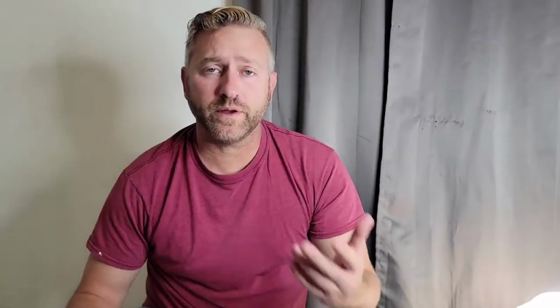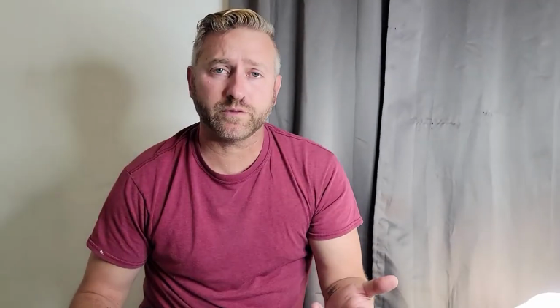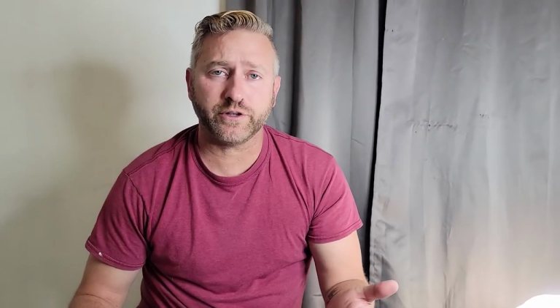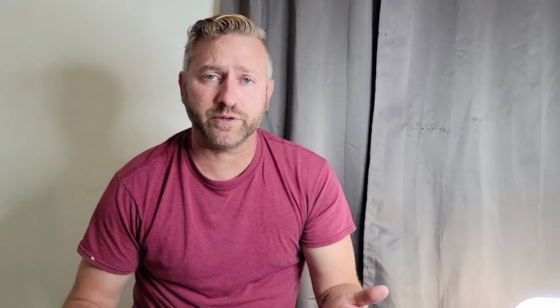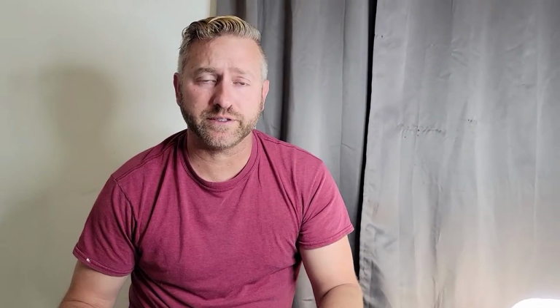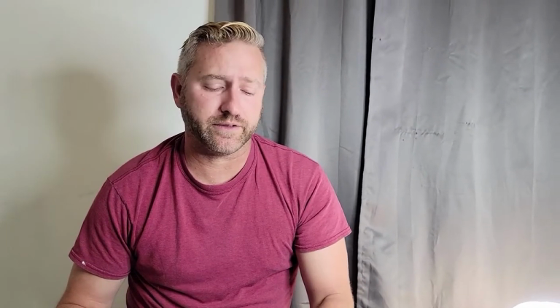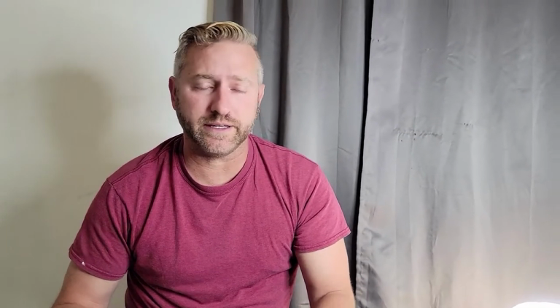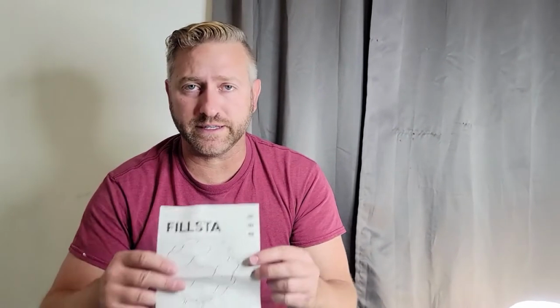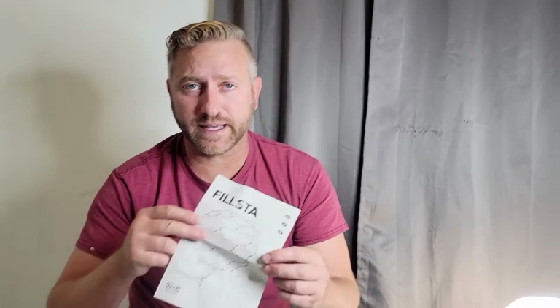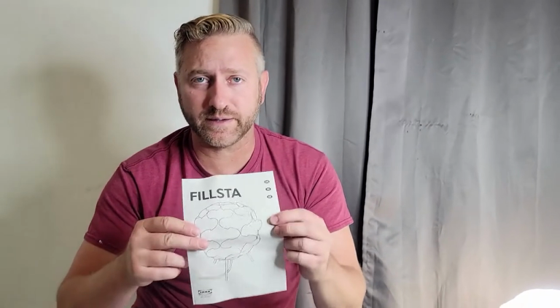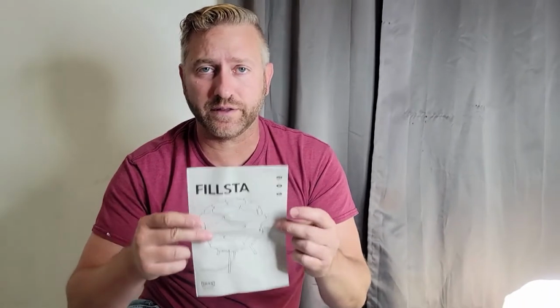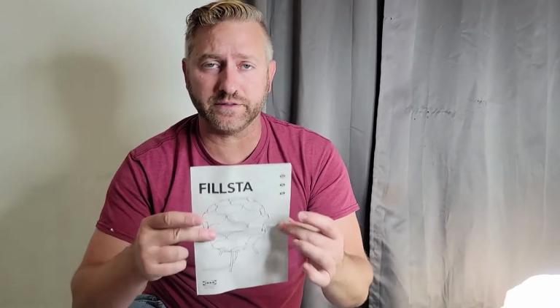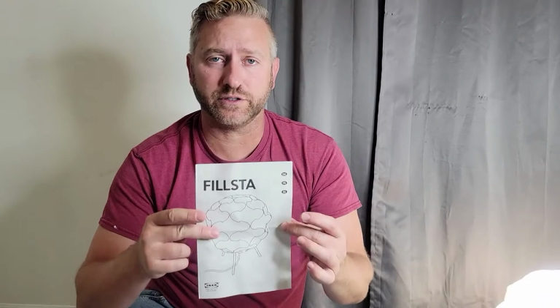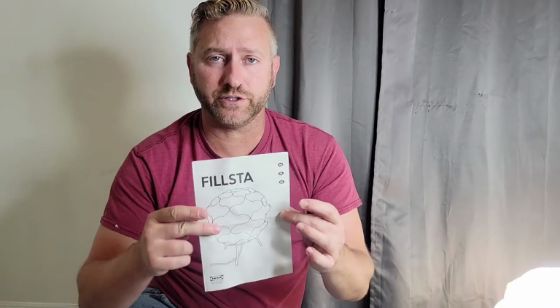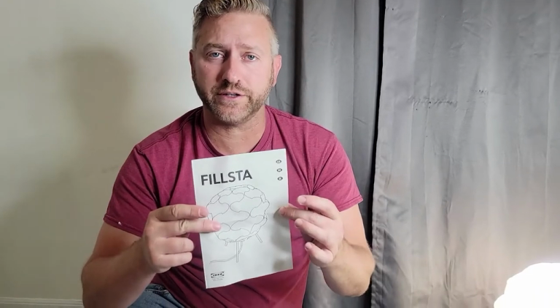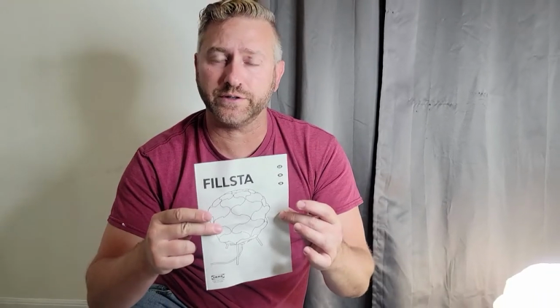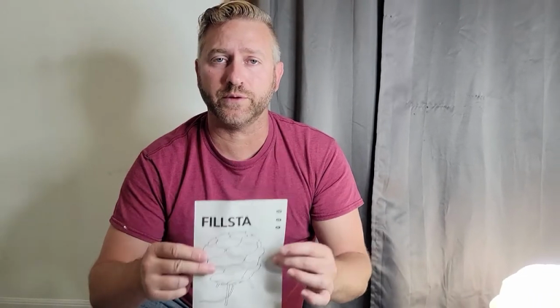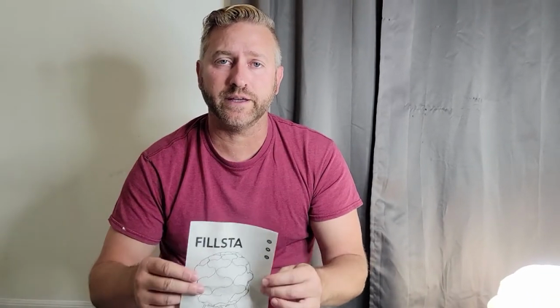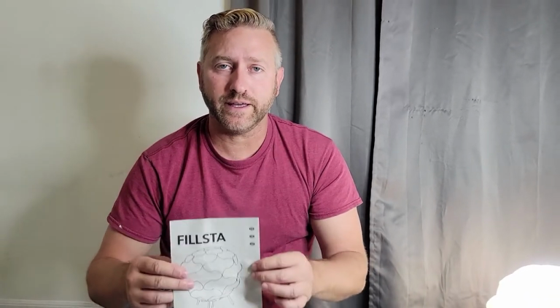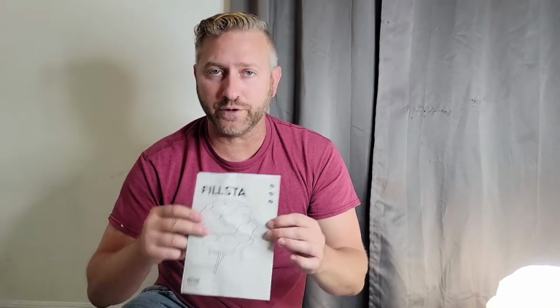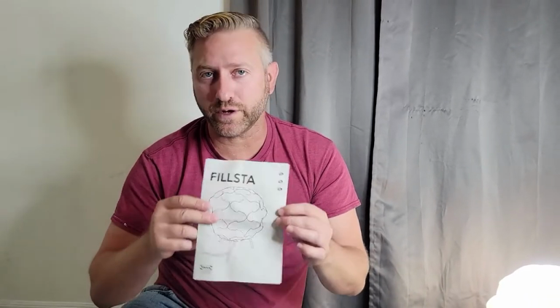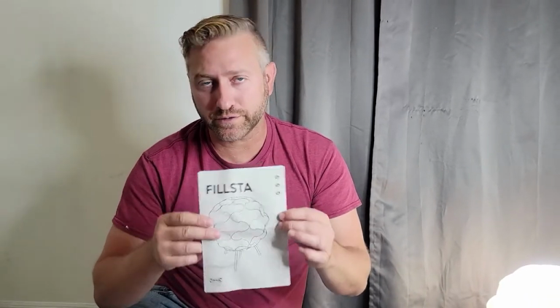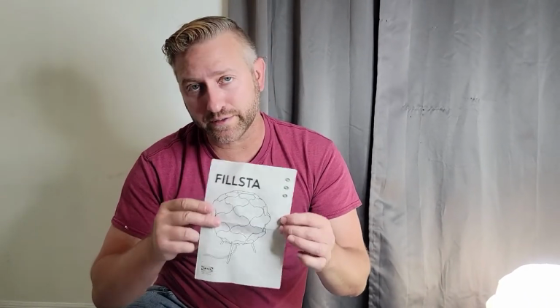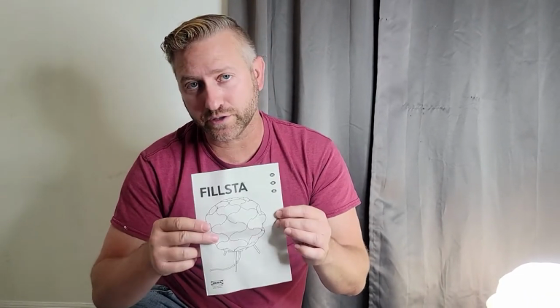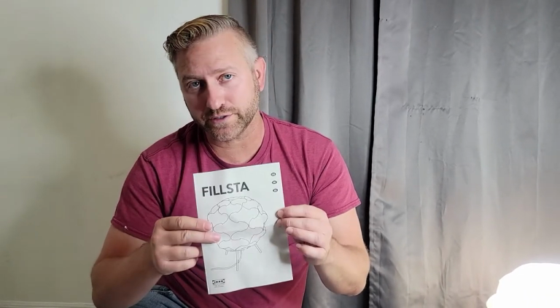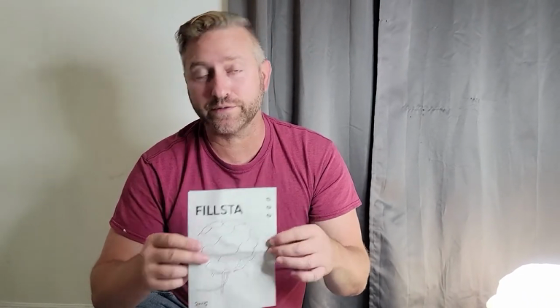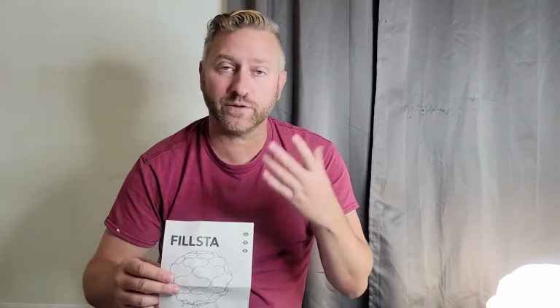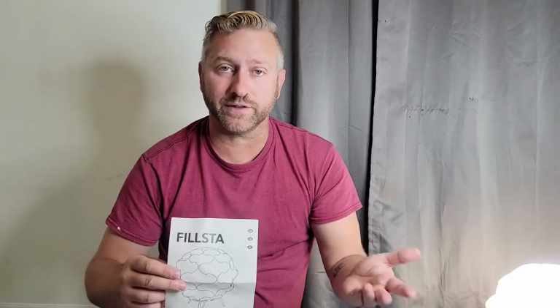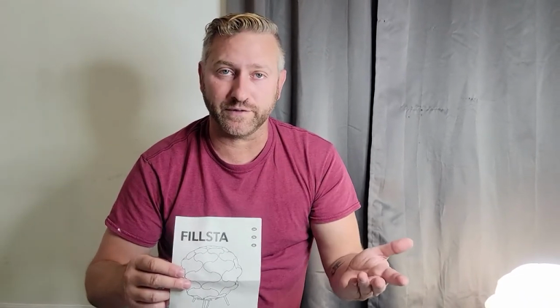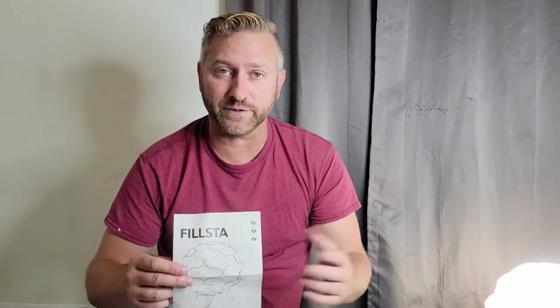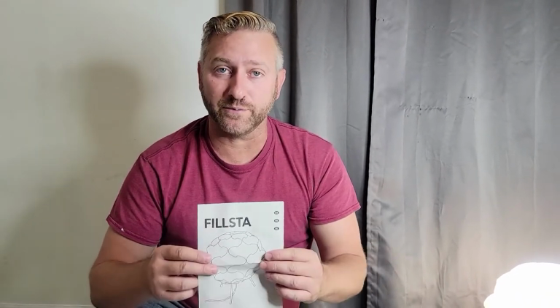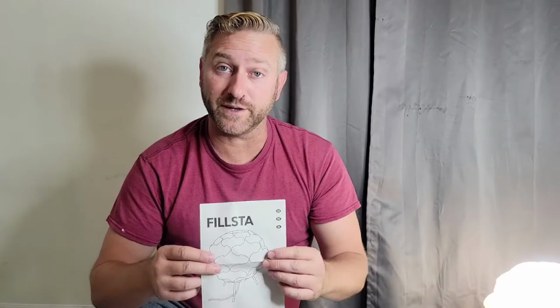The way that I'm gonna show you how to put this together is the exact same way that the instructions show you how to do it. That way, if you don't quite understand the instructions, you can follow along in this video, so I hope this helps.